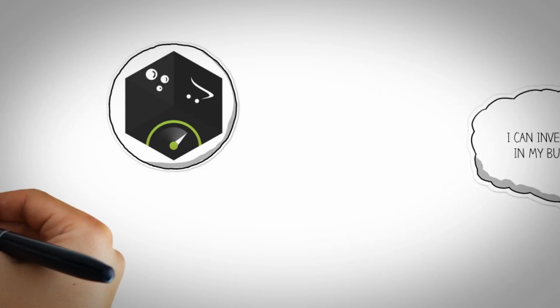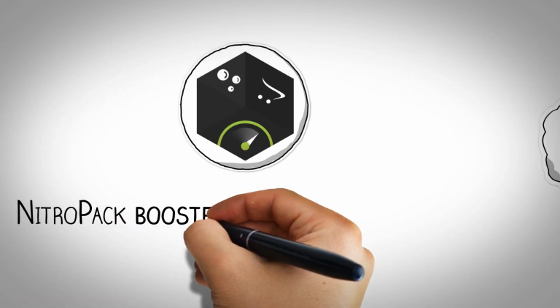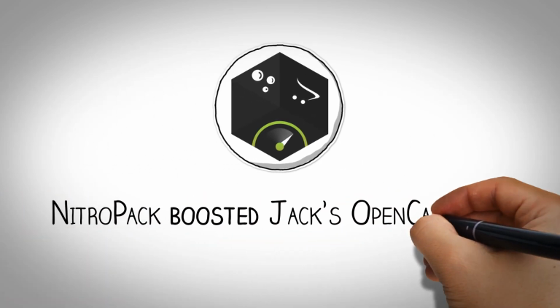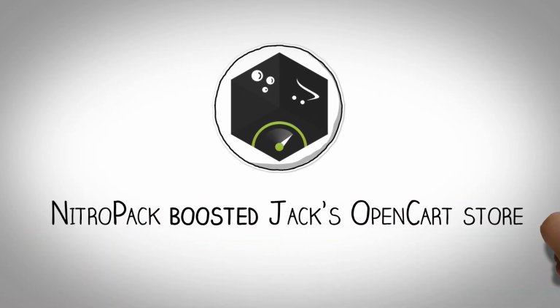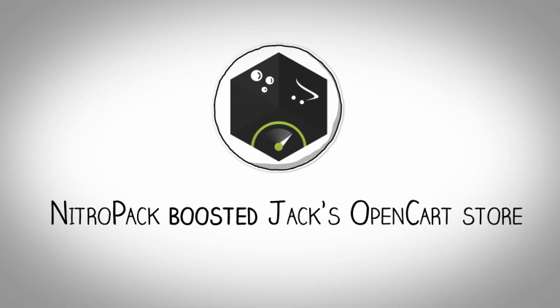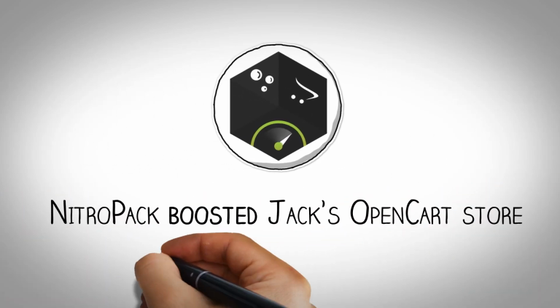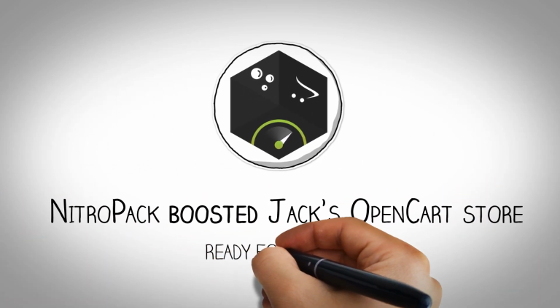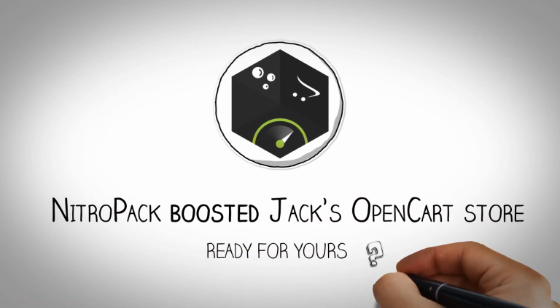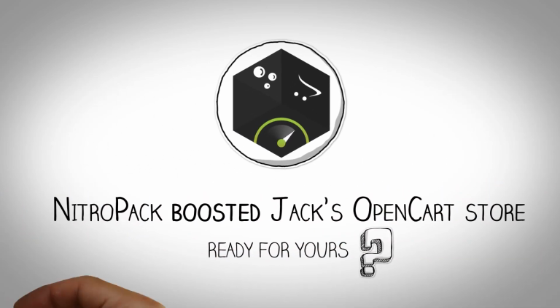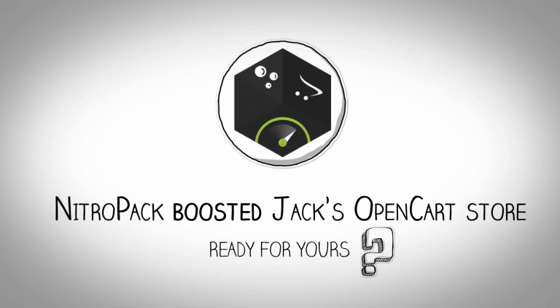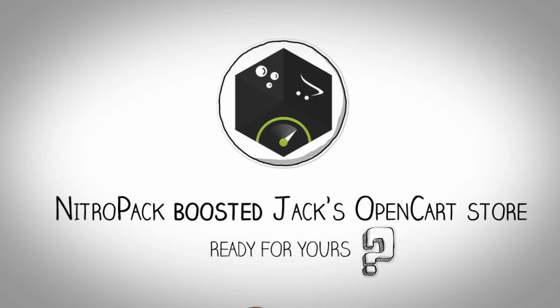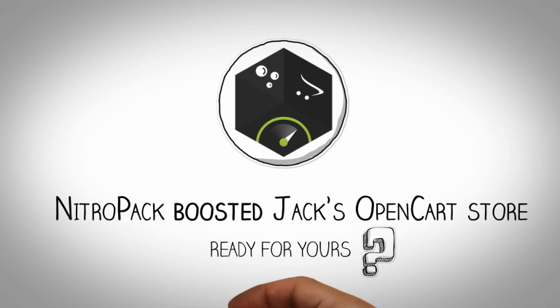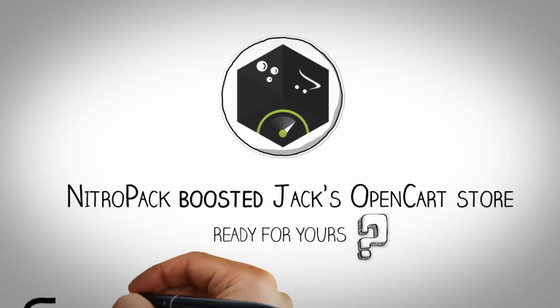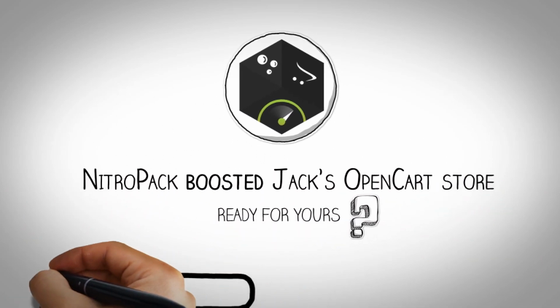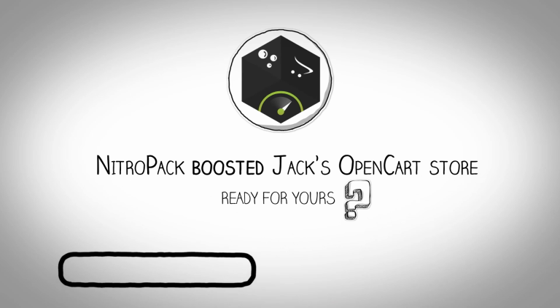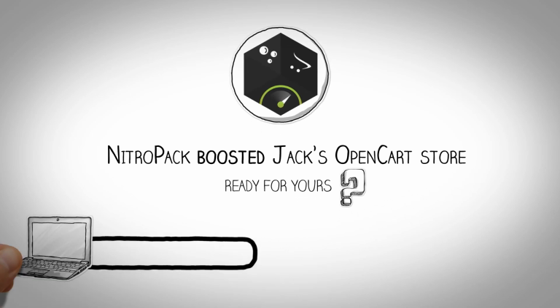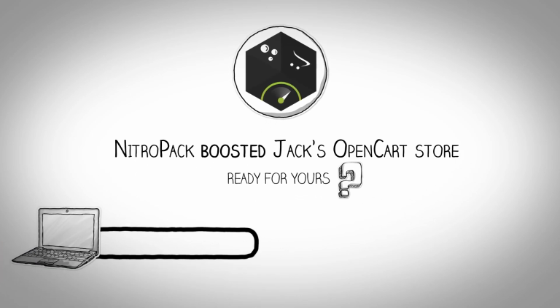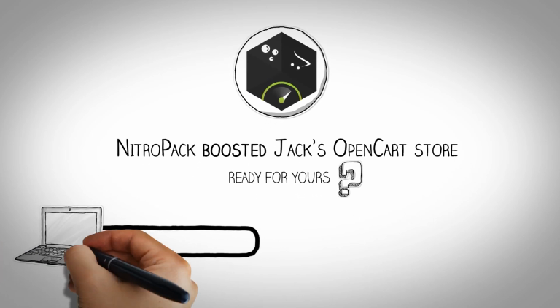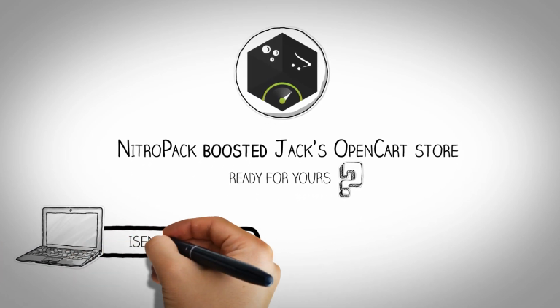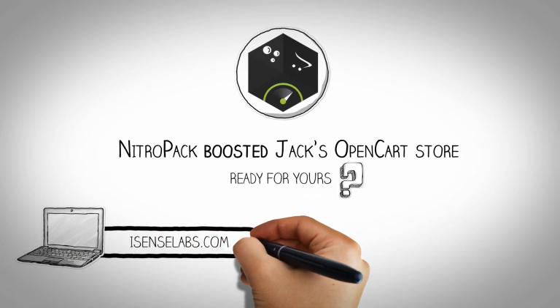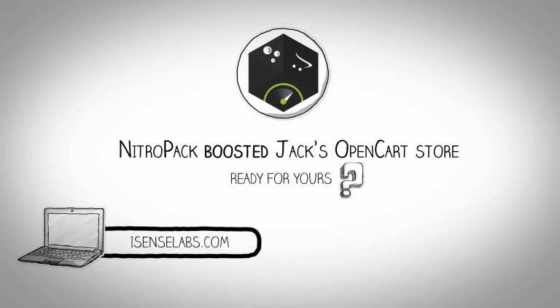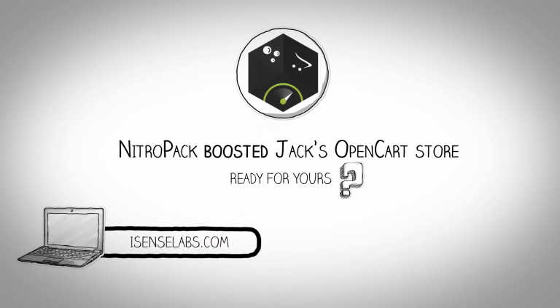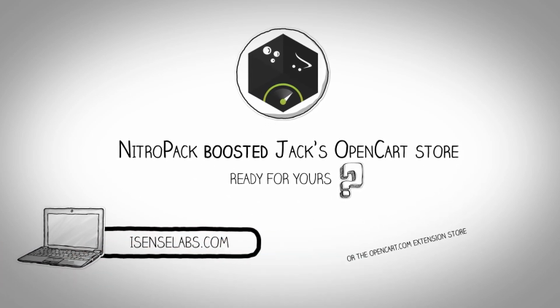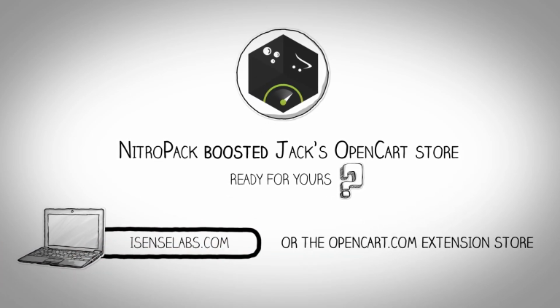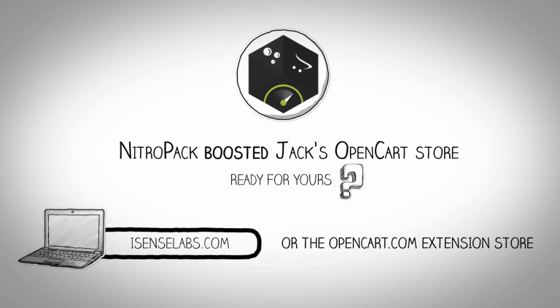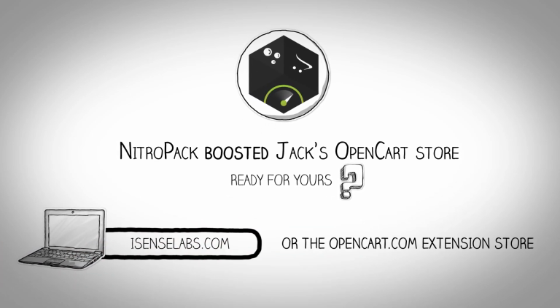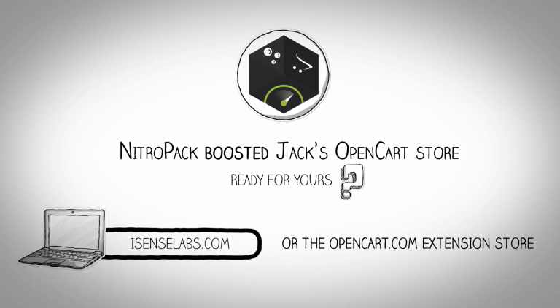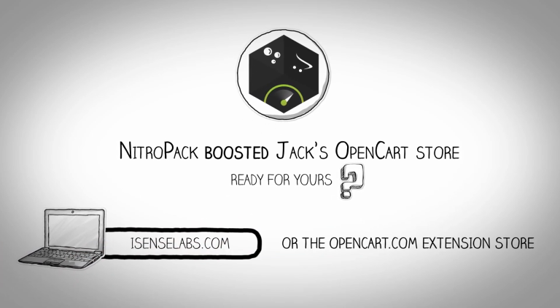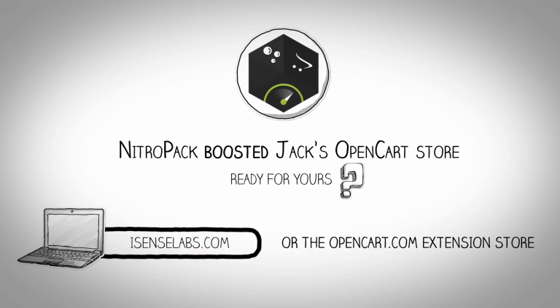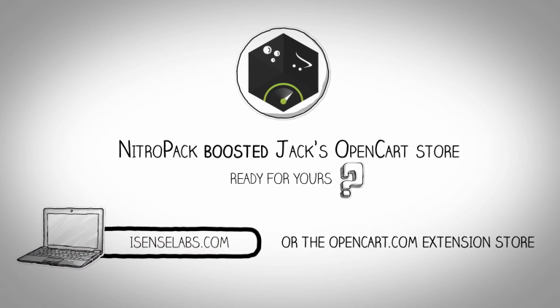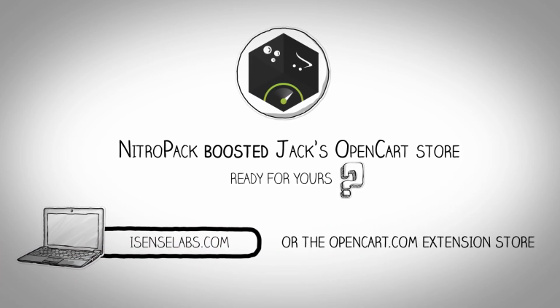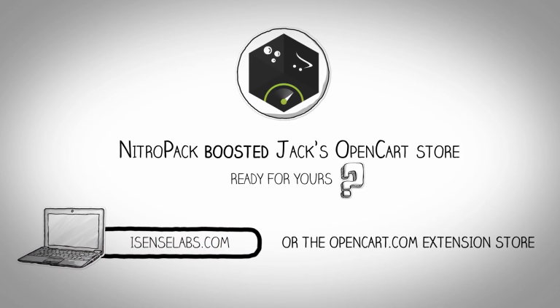NitroPak boosted Jack's OpenCart store. Ready for yours? Get it on isenselabs.com or the OpenCart extension store.